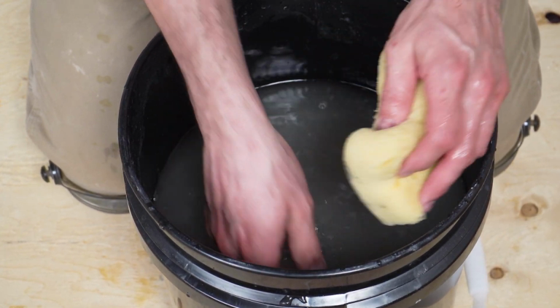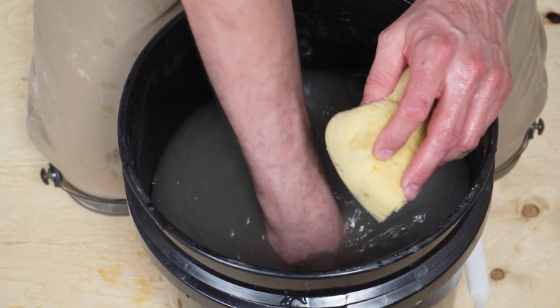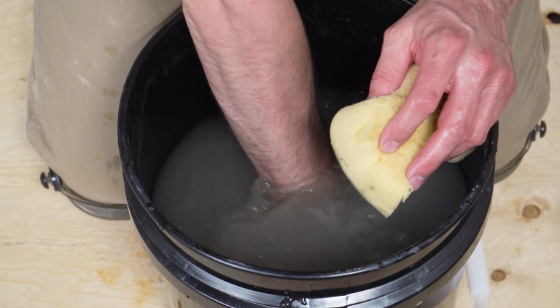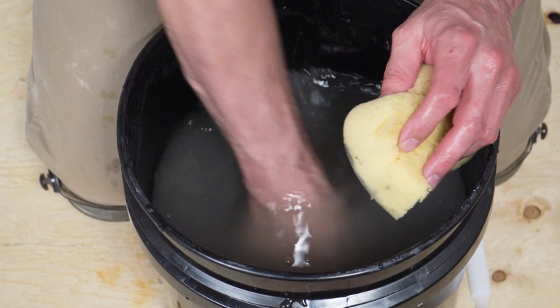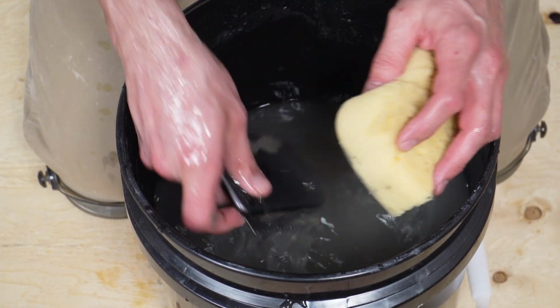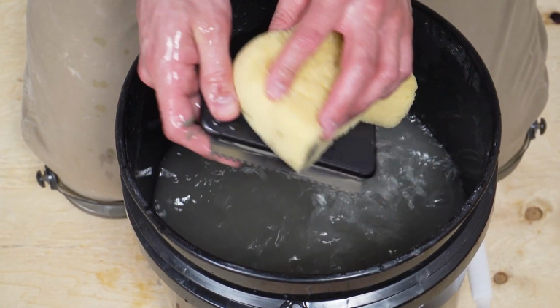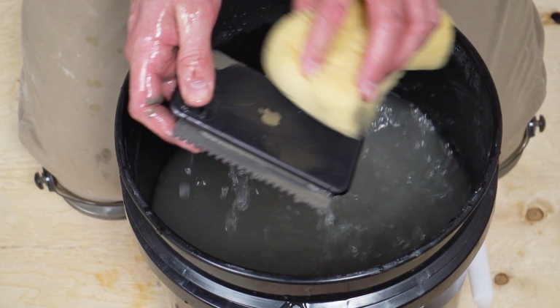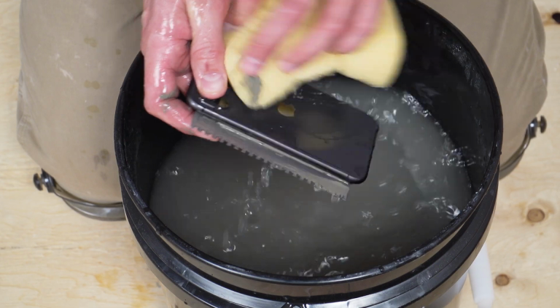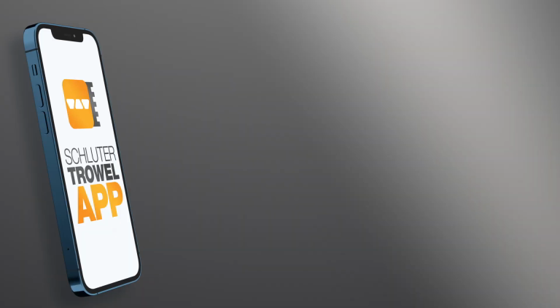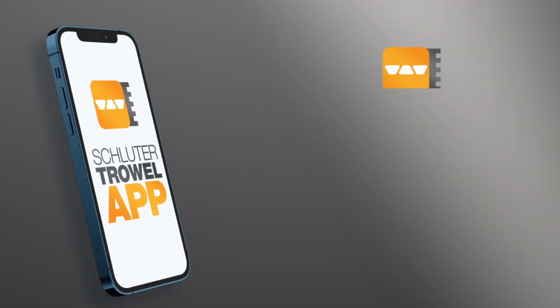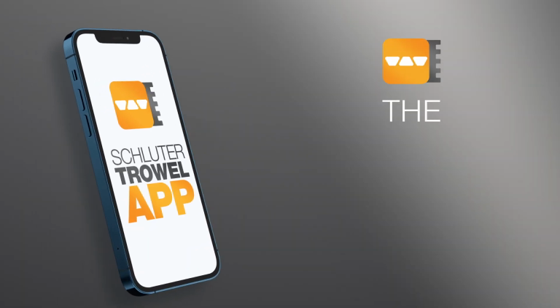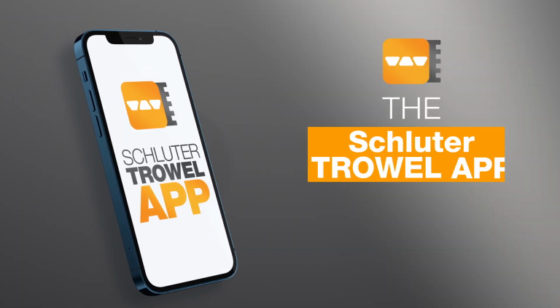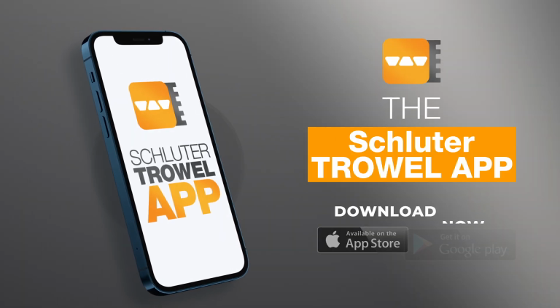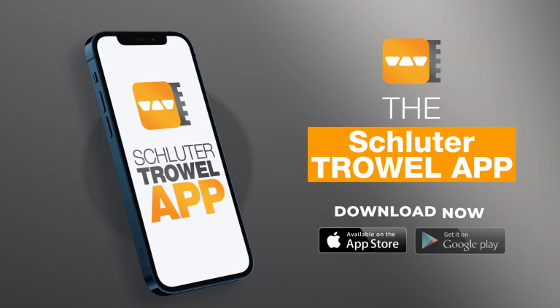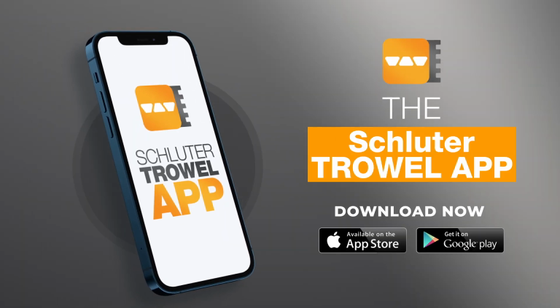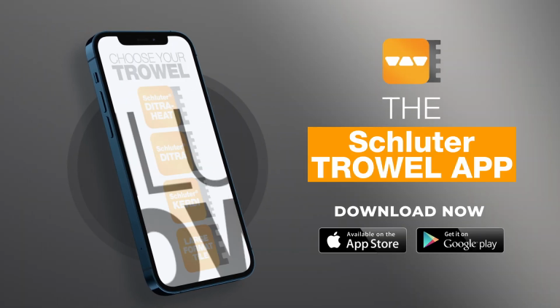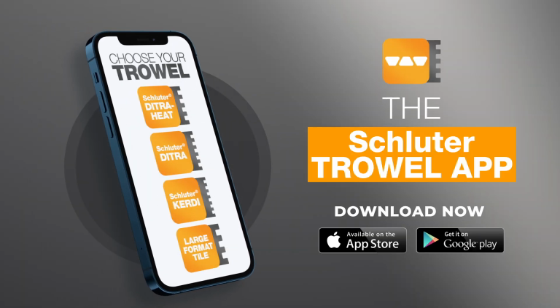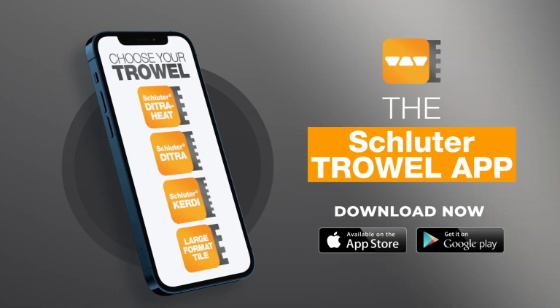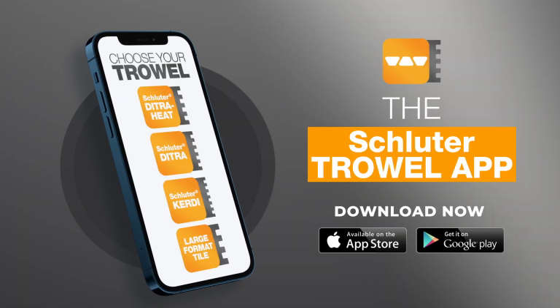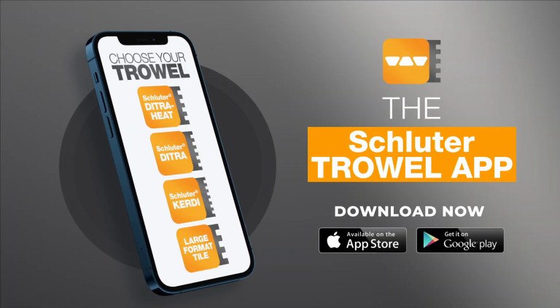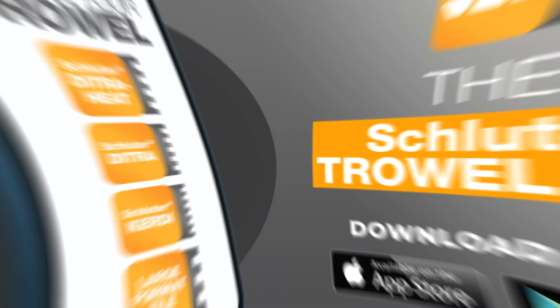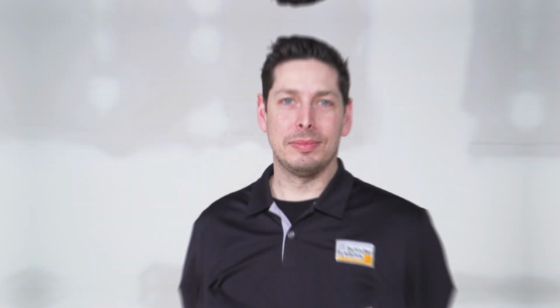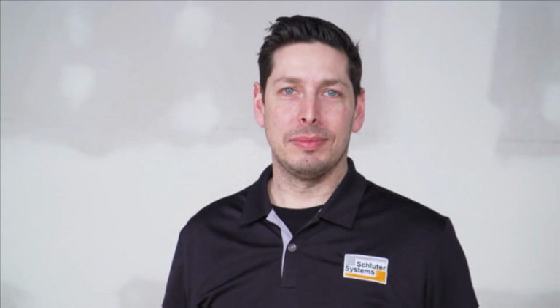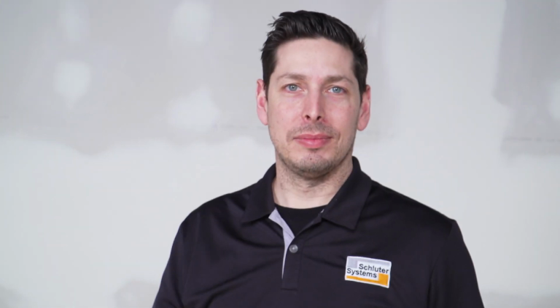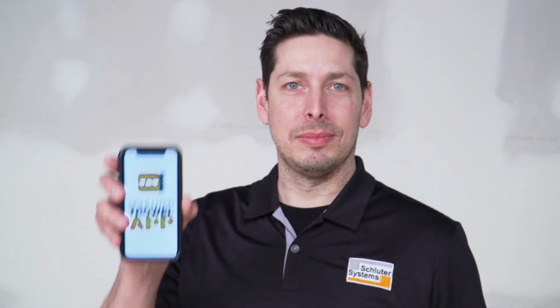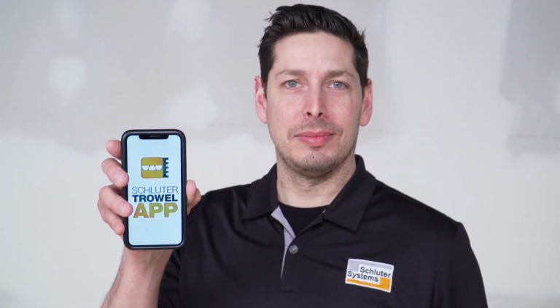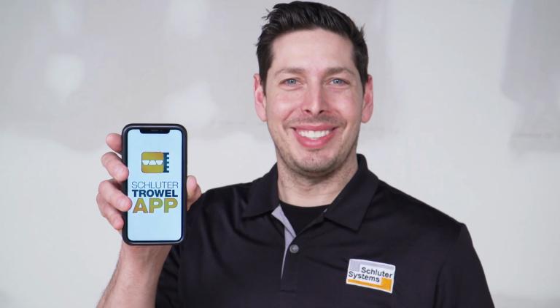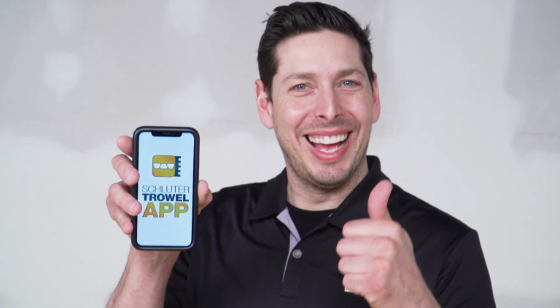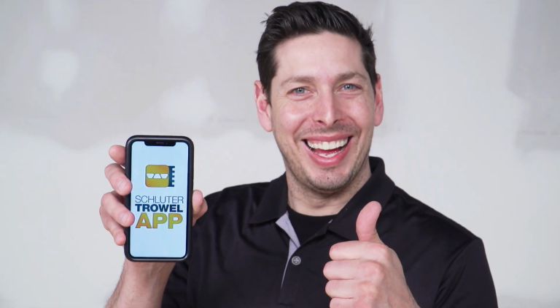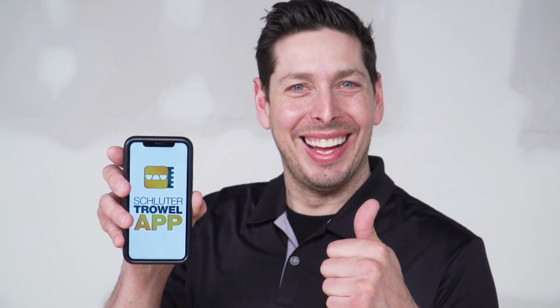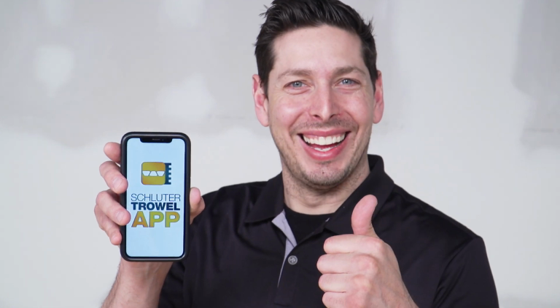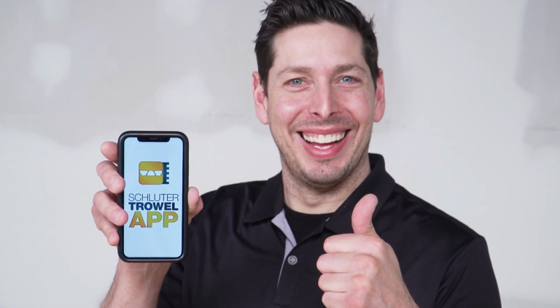Oh, crap! What are you waiting for? Download the app now on the Apple Store or at Google Play. This truly is not your average app.